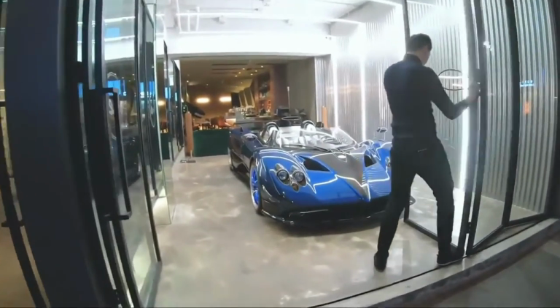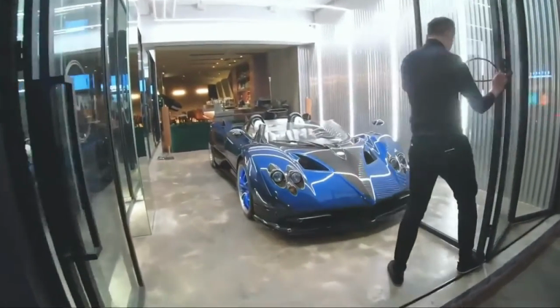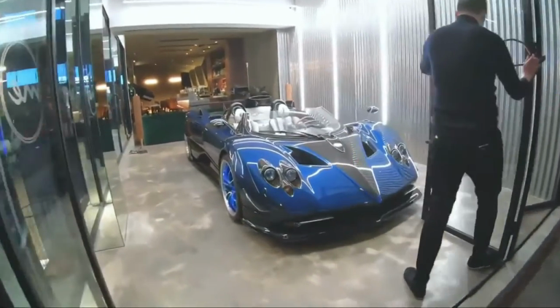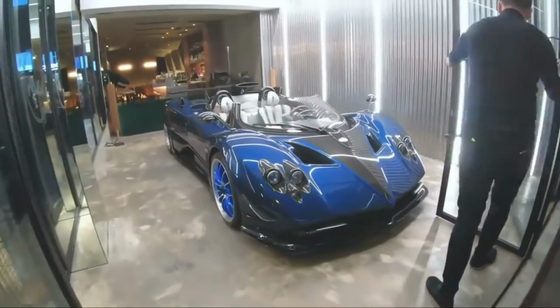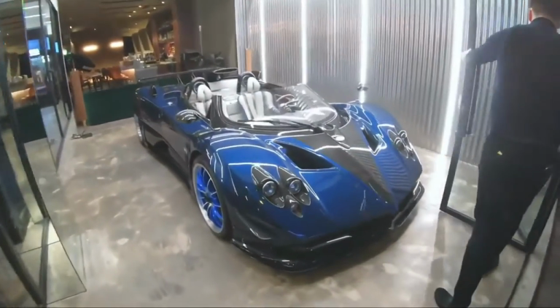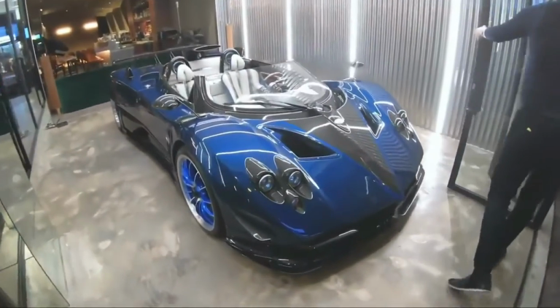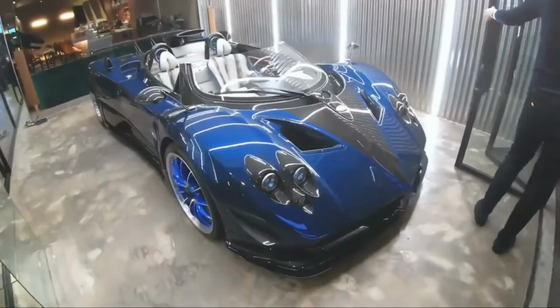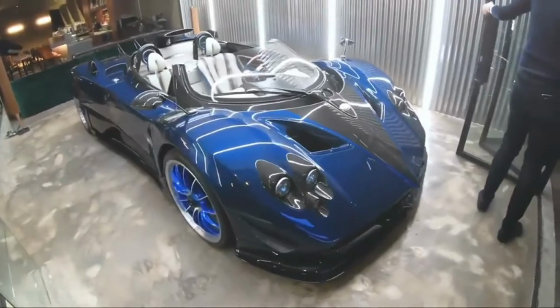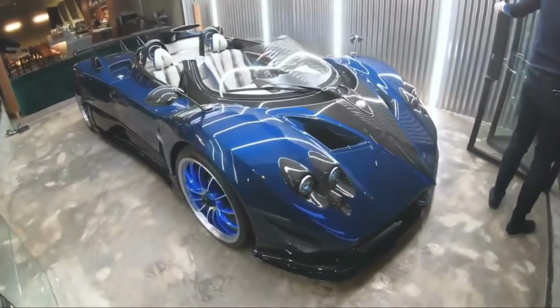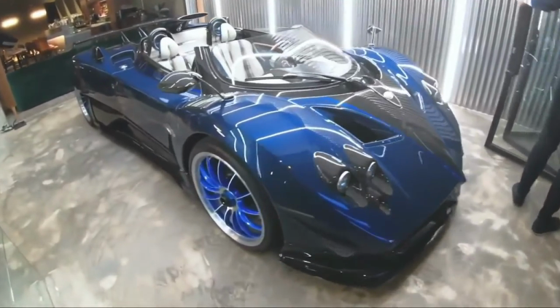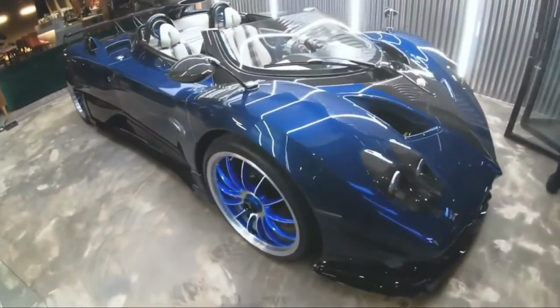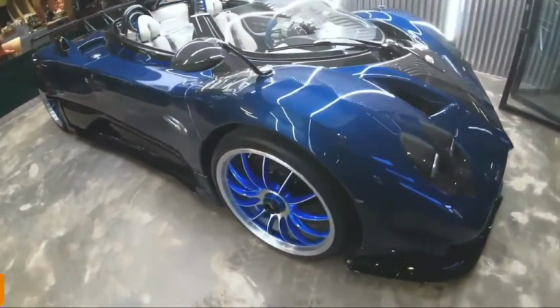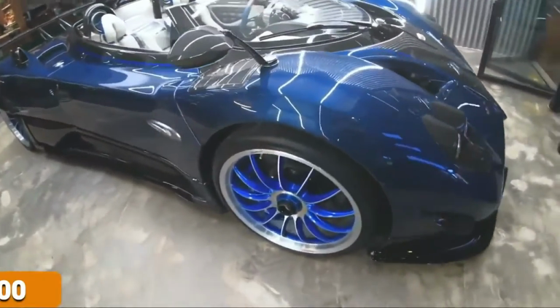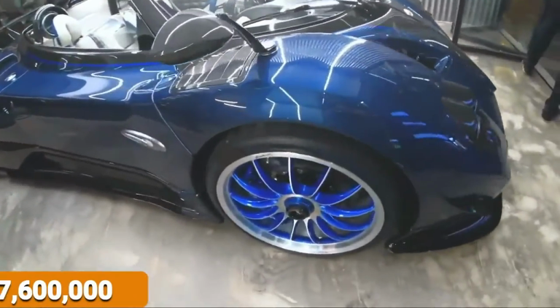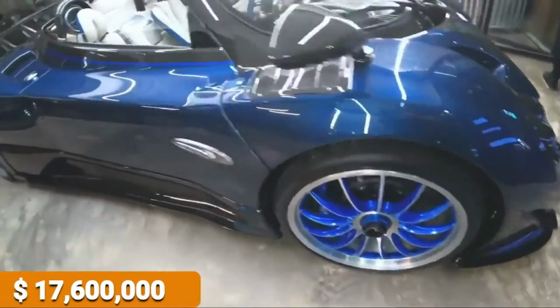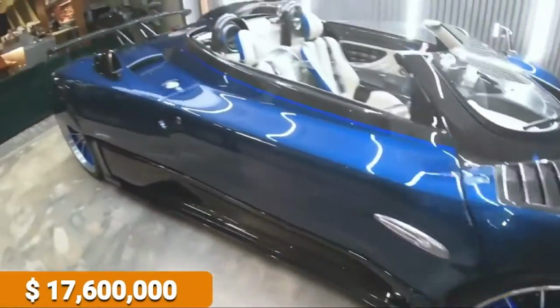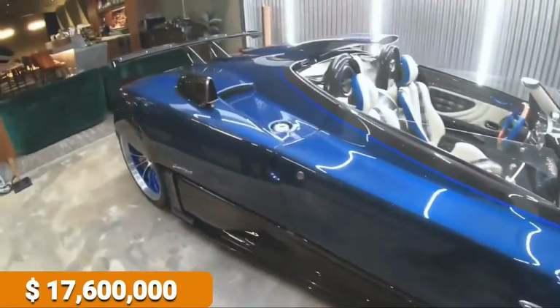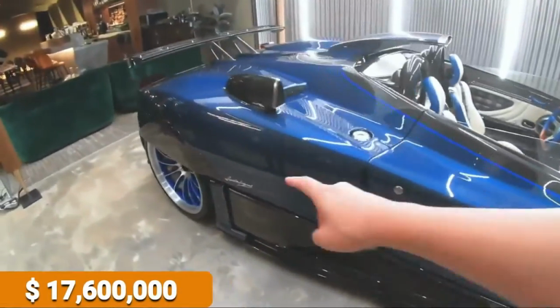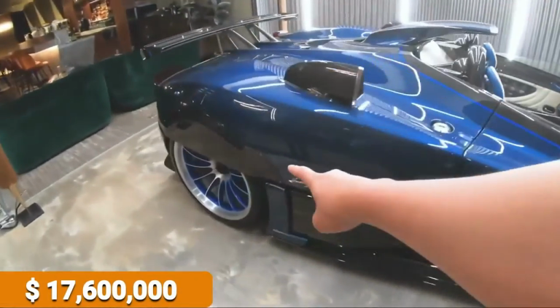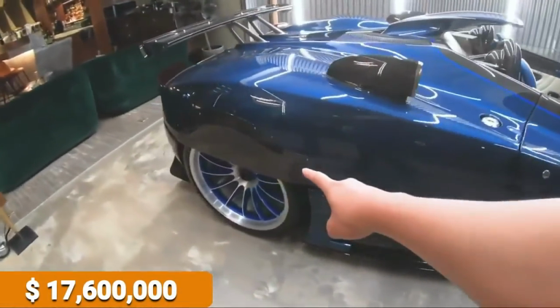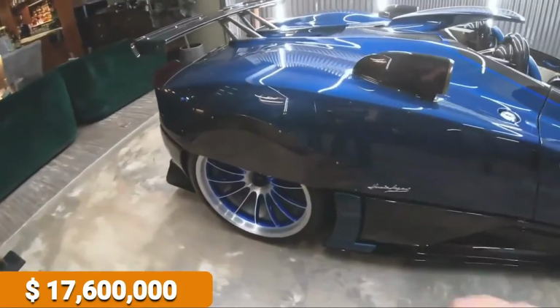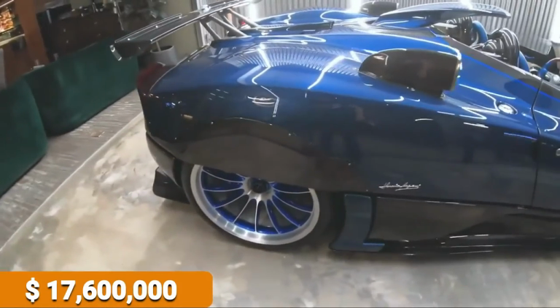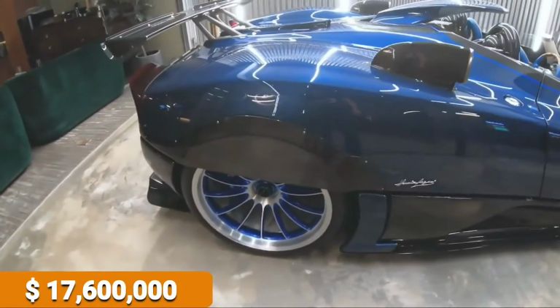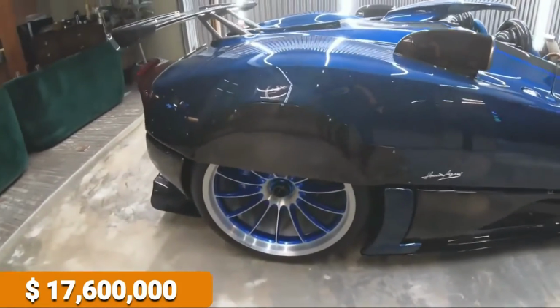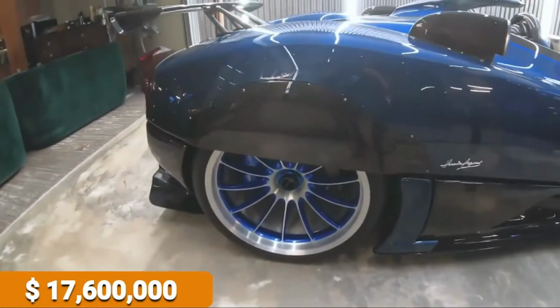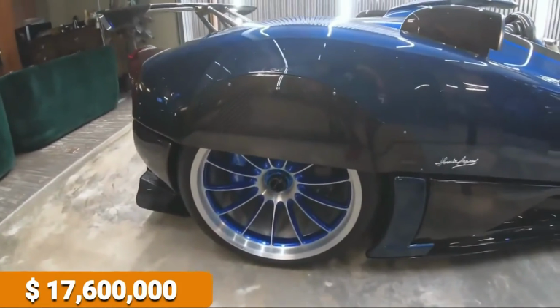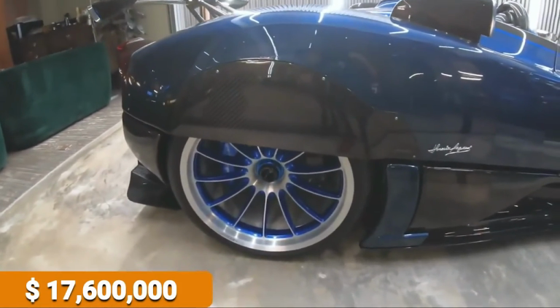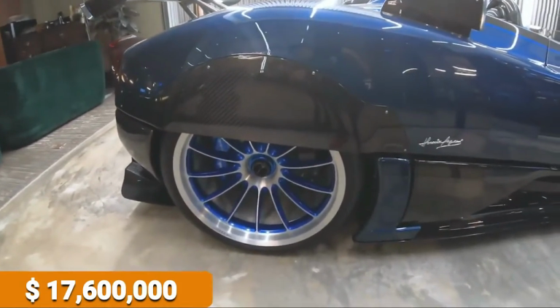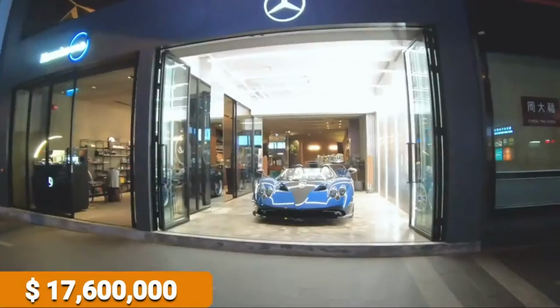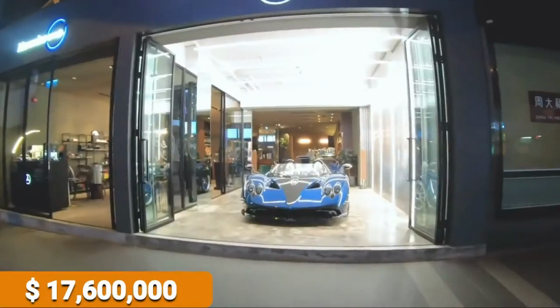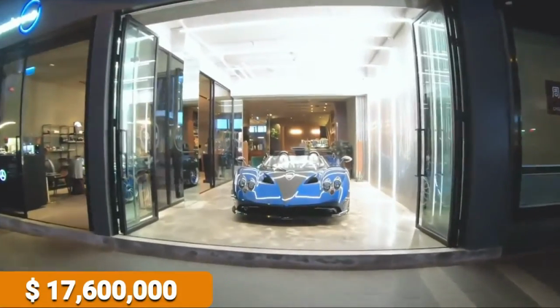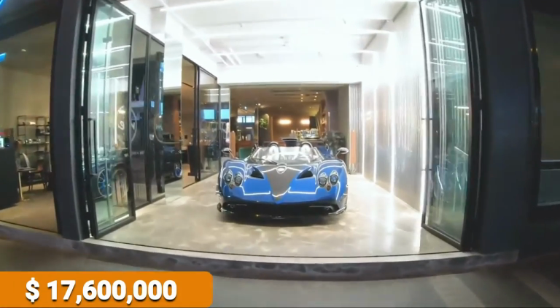The Zonda was the first car out of the Pagani Automobile Auto House. Years ago, production should have ceased, favoring the Huayra. Instead, Pagani has come out with many different special editions of the Zonda.